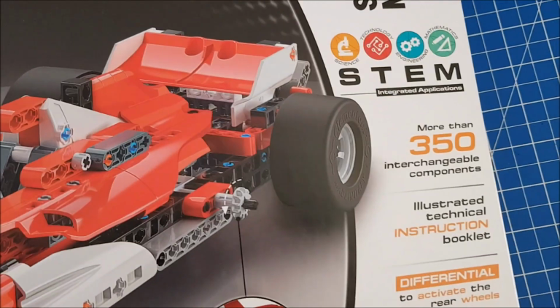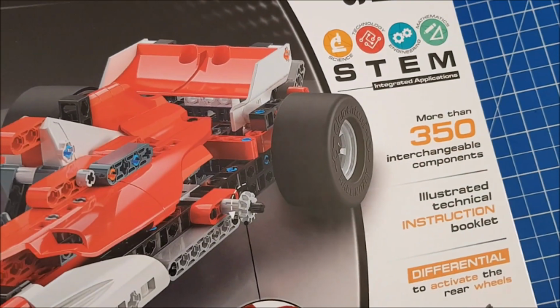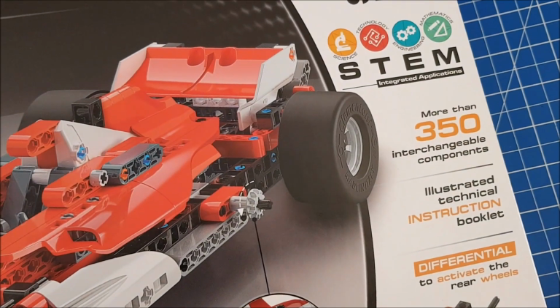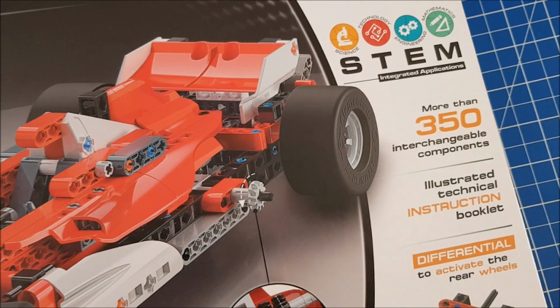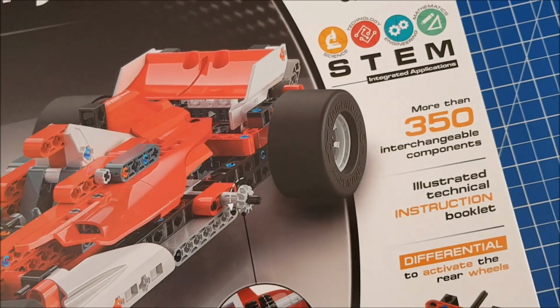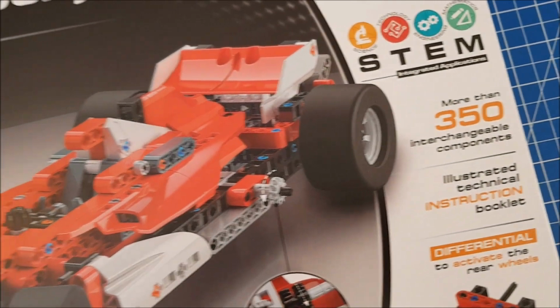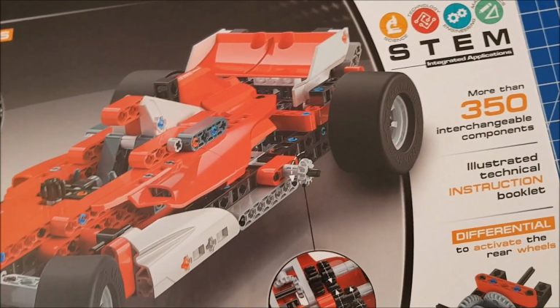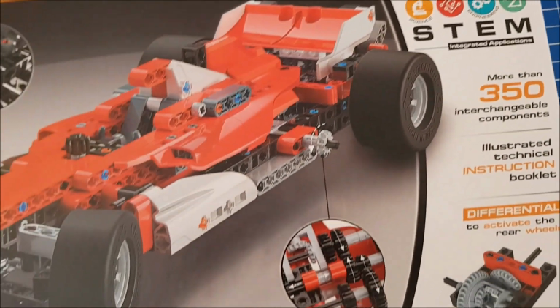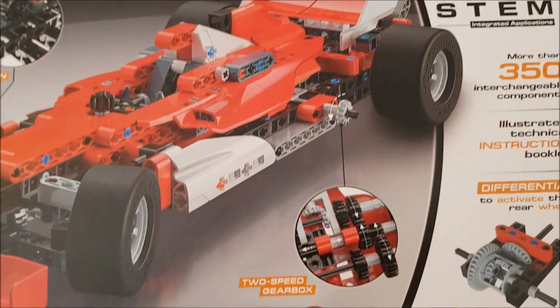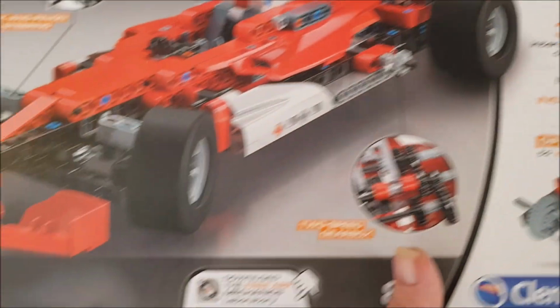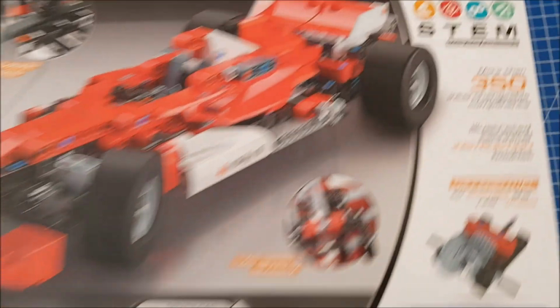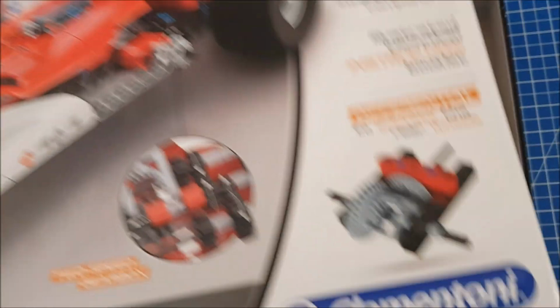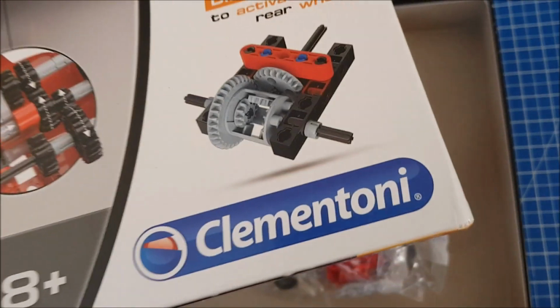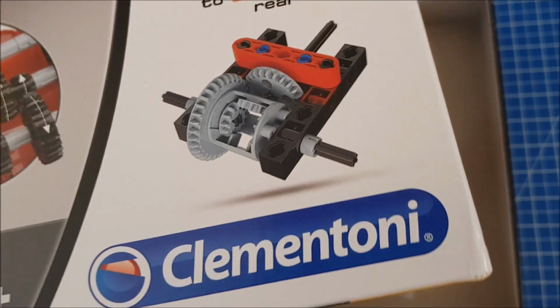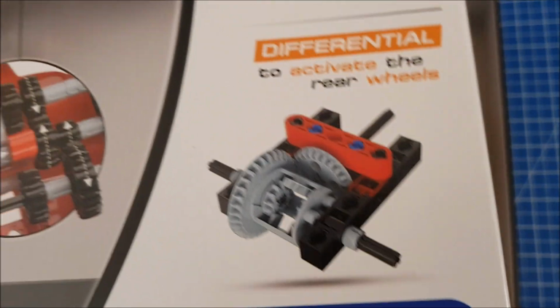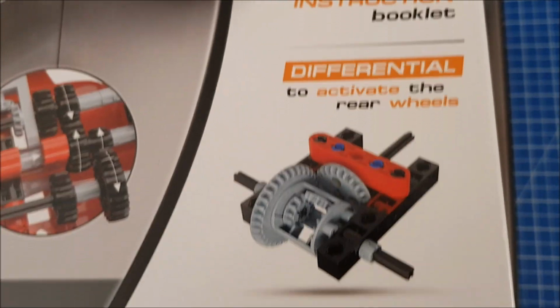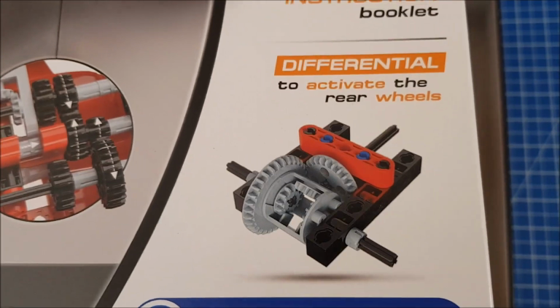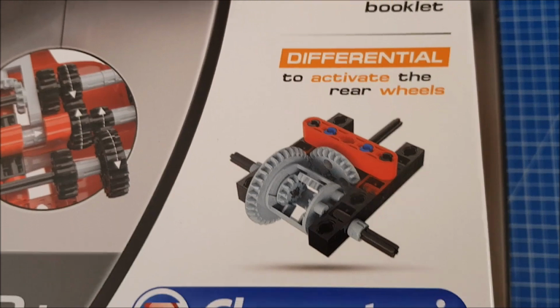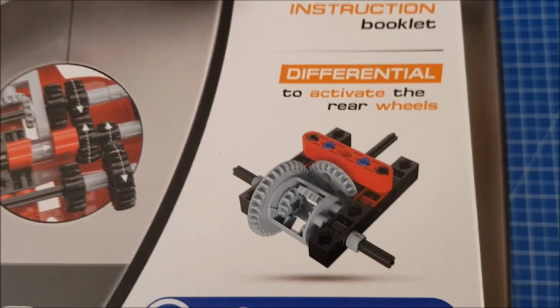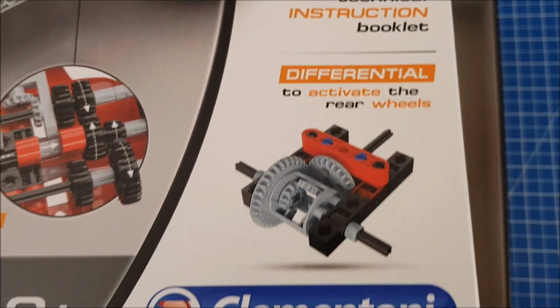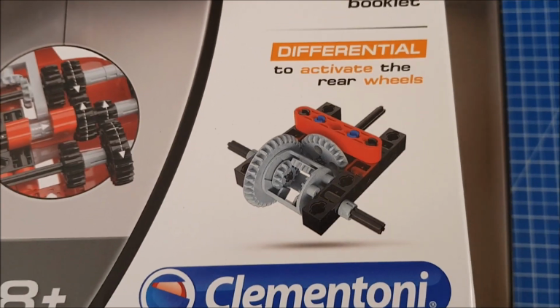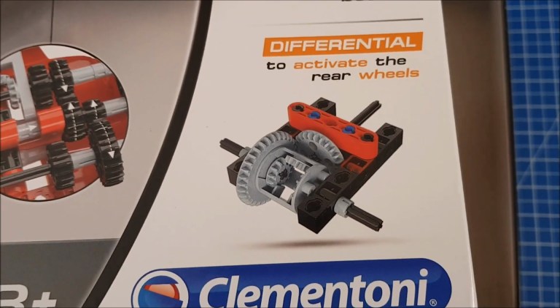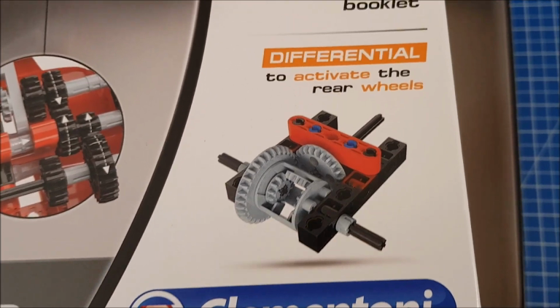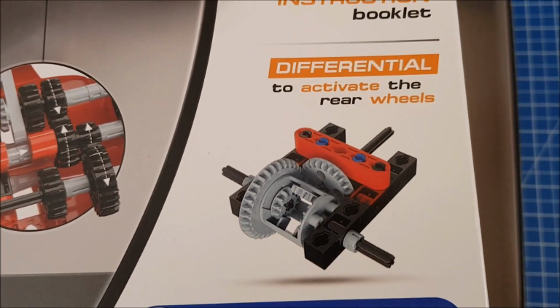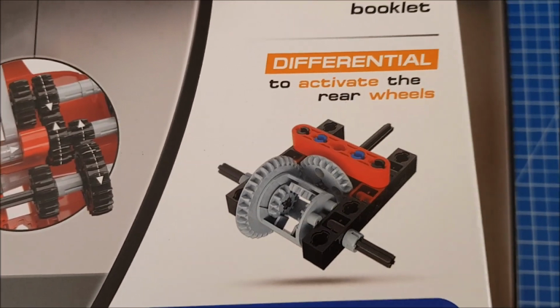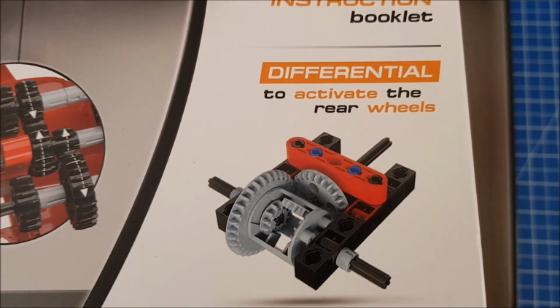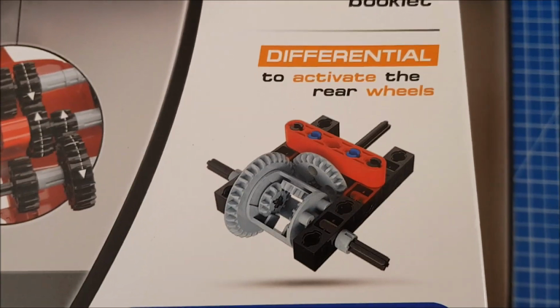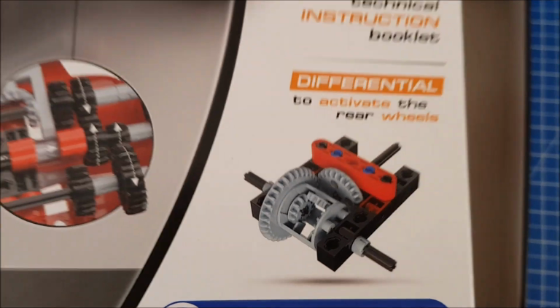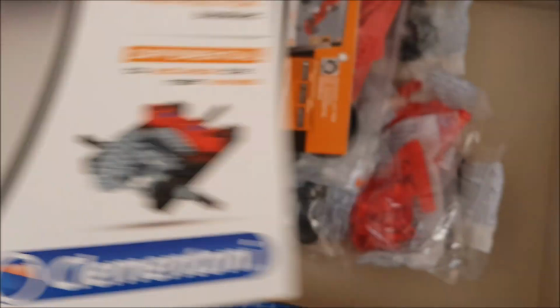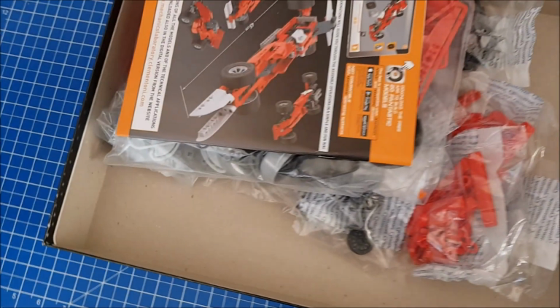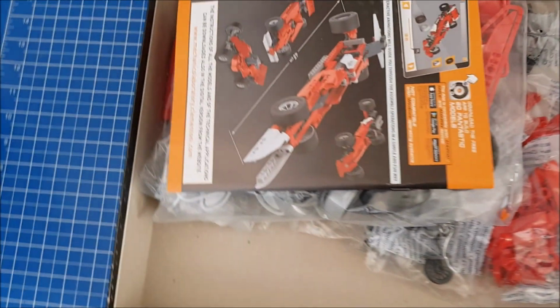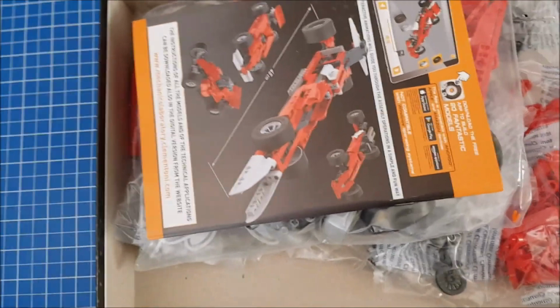More than 350 pieces even in this little one, and it's proper engineering as well. There's a differential to activate the rear wheels — or a diff, as we used to say in off-roading.